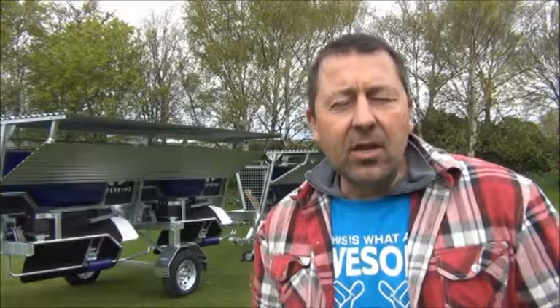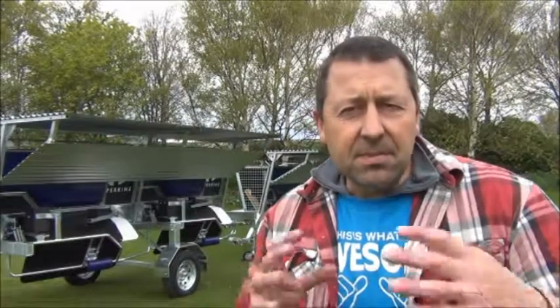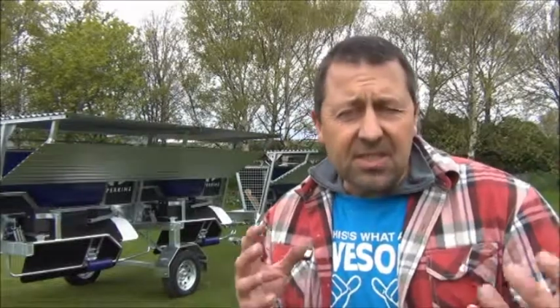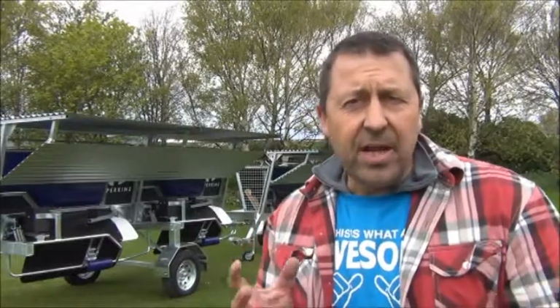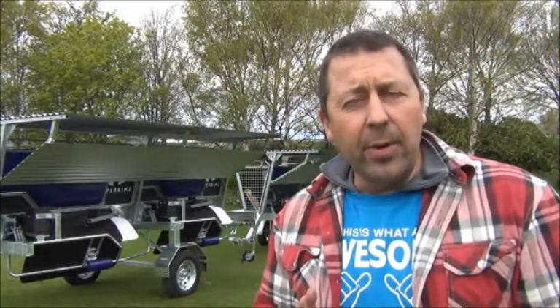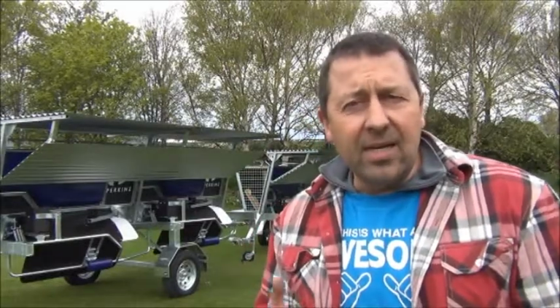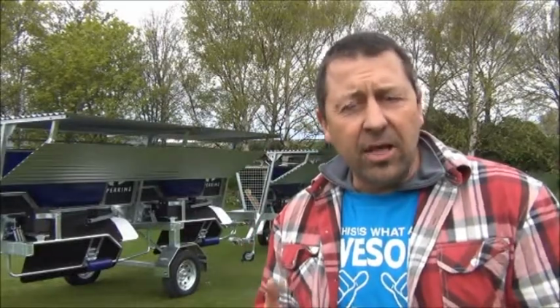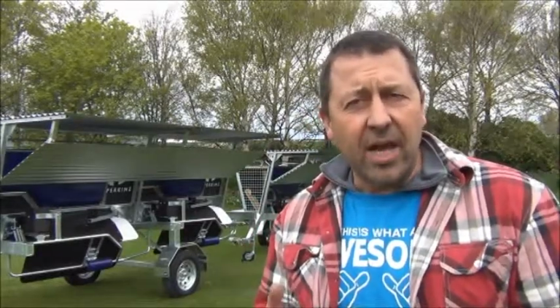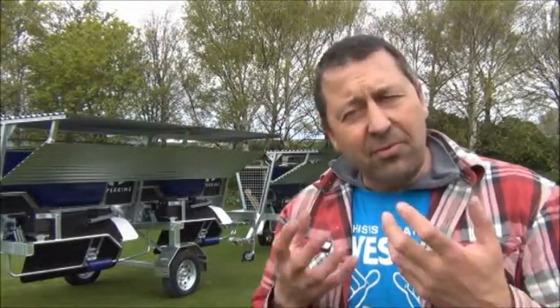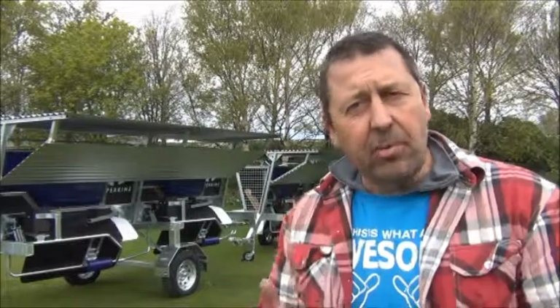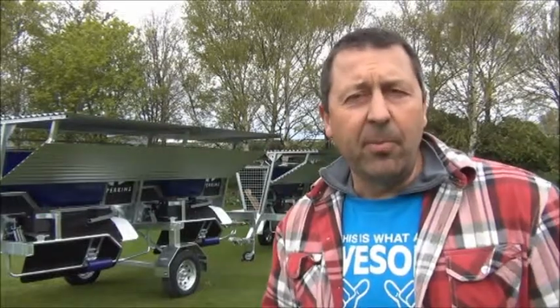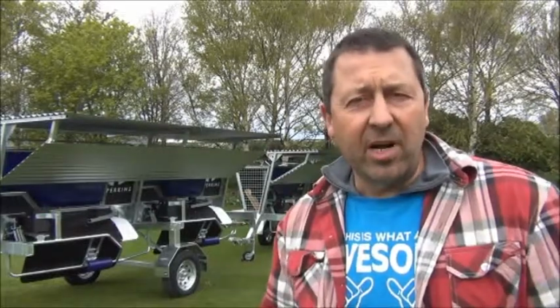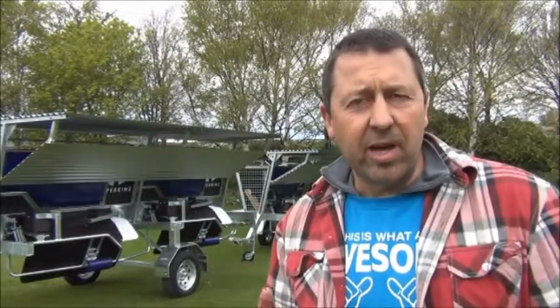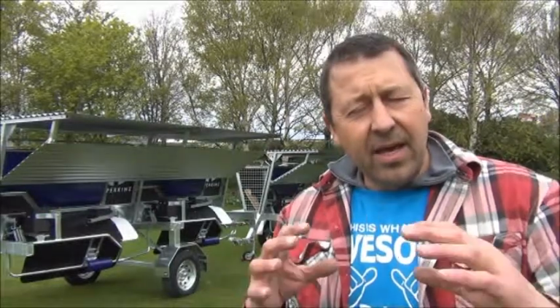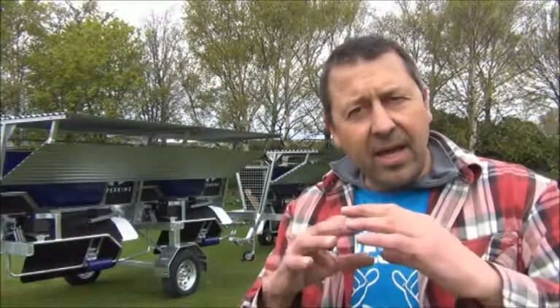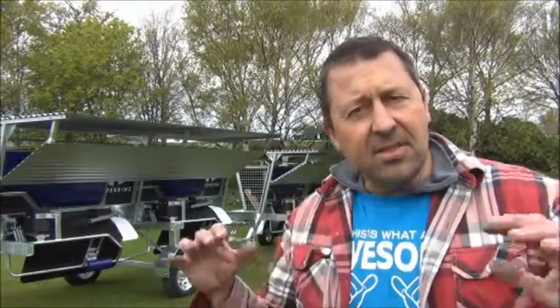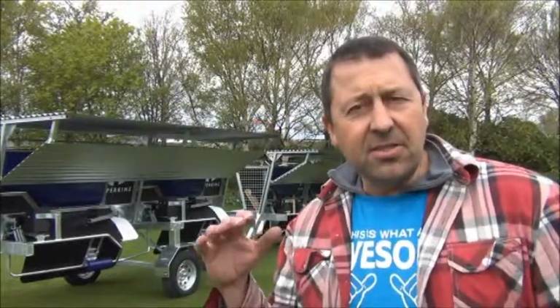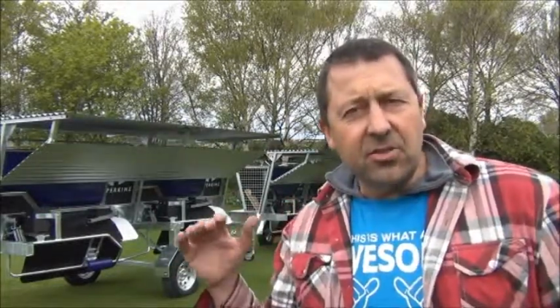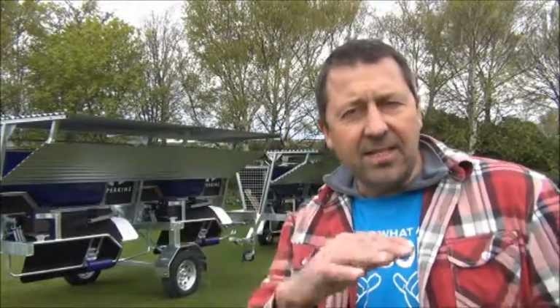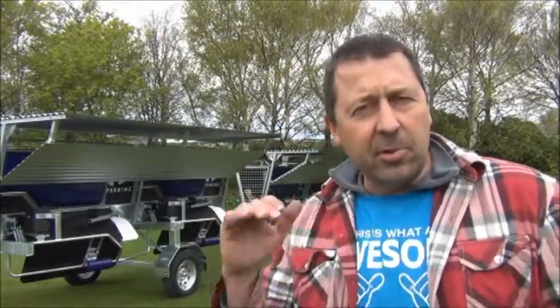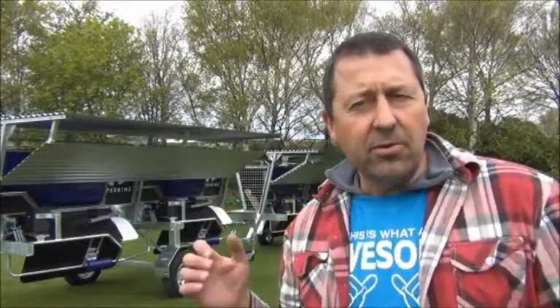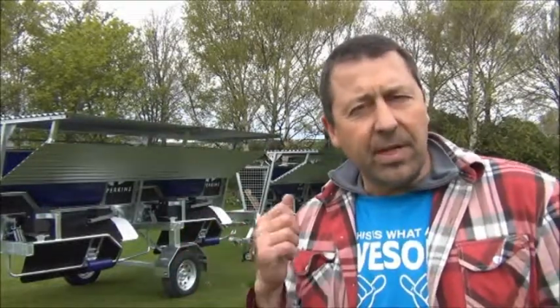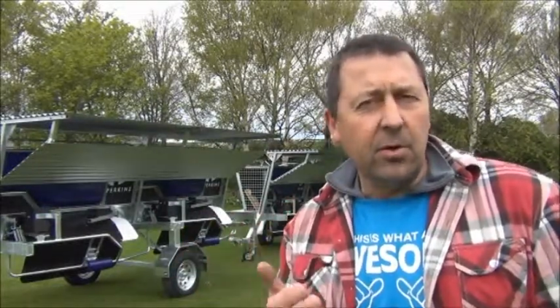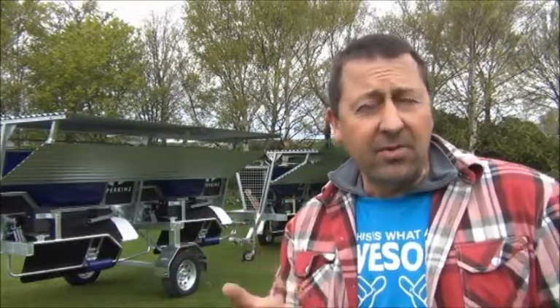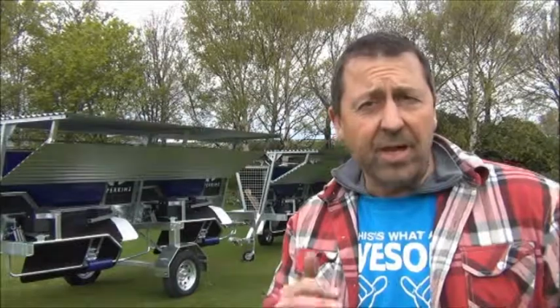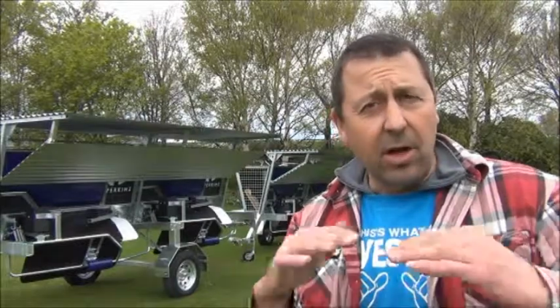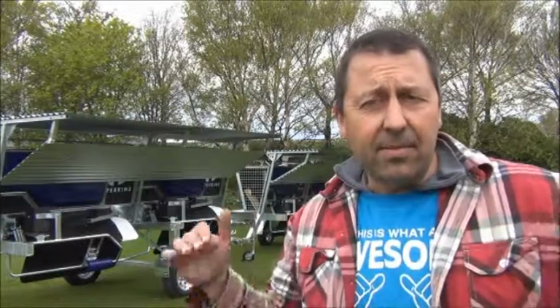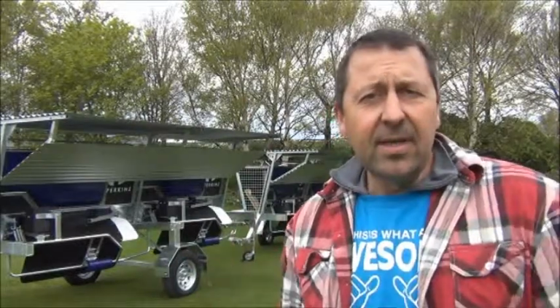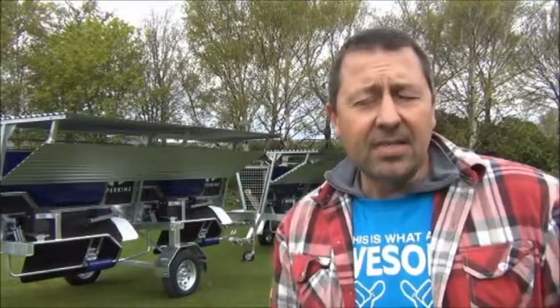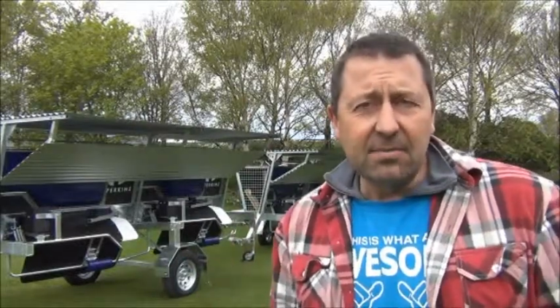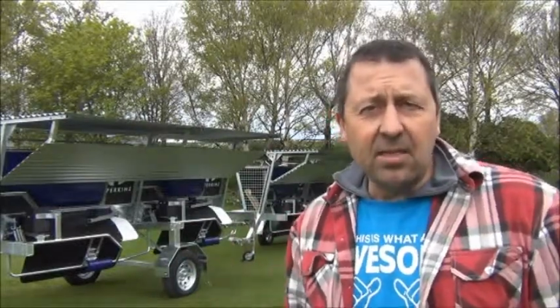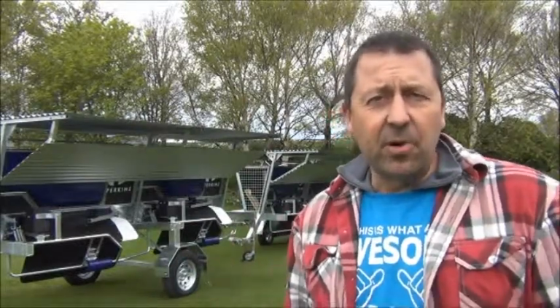G'day guys, I'm just going to show you now how we can interlock our trailers. We've got a removable front grill that allows us to set our trailers up in a row, so we can have two or even three of them lined up to get some major throughput.